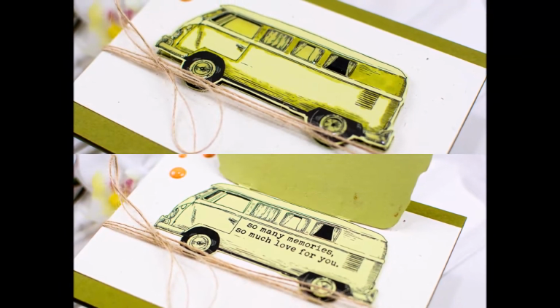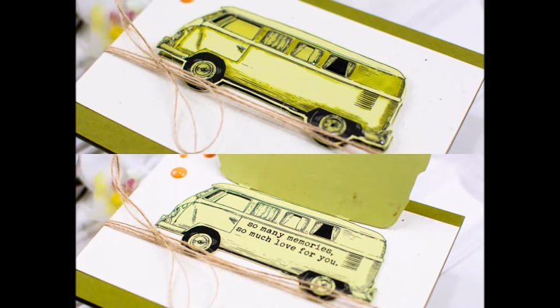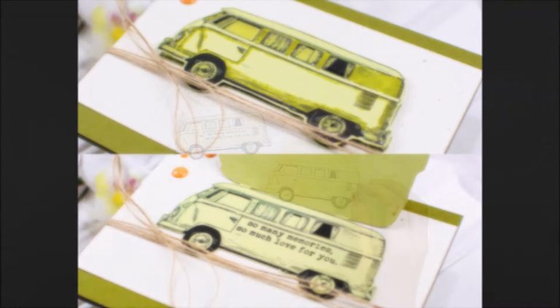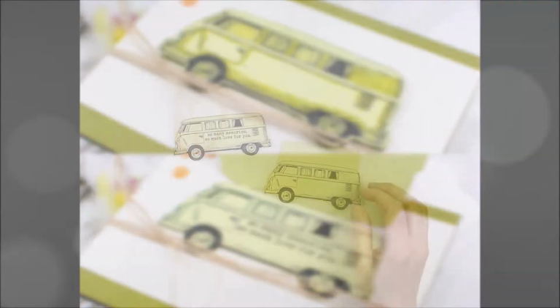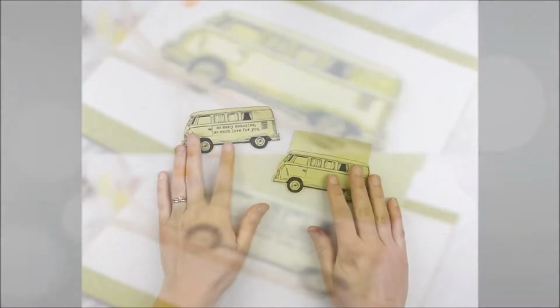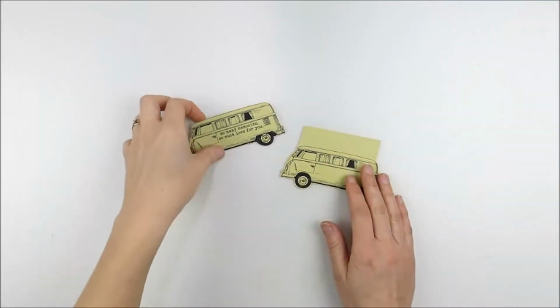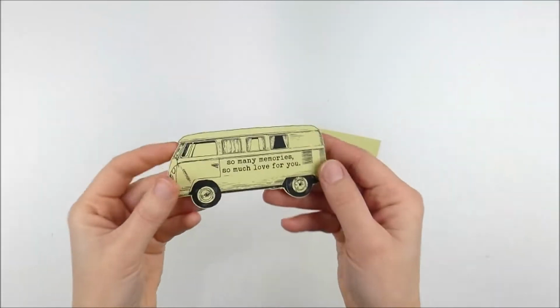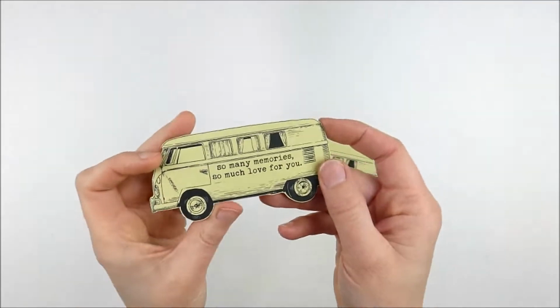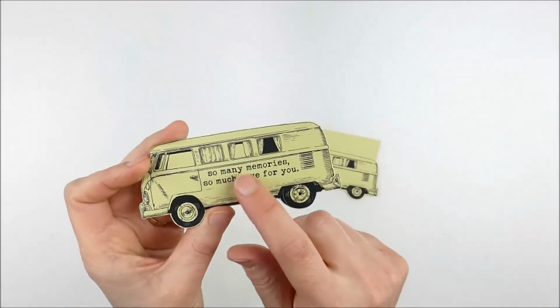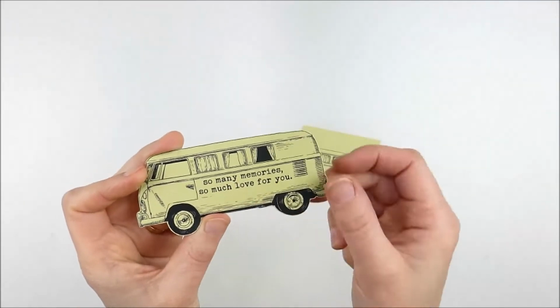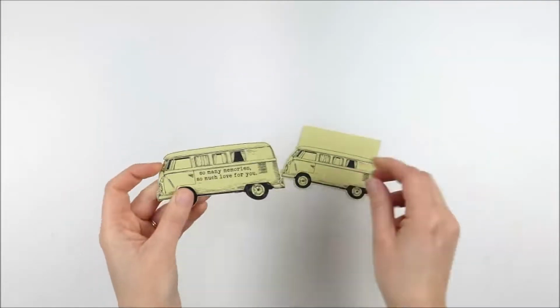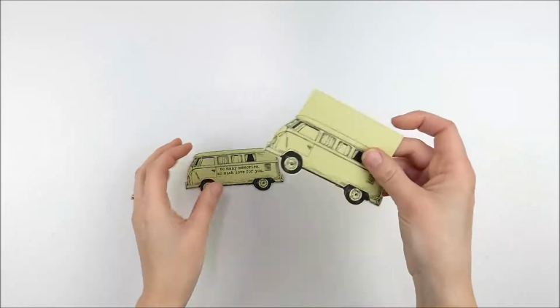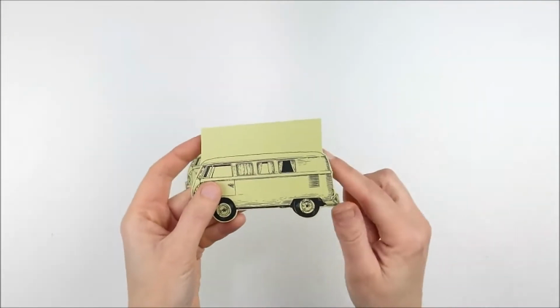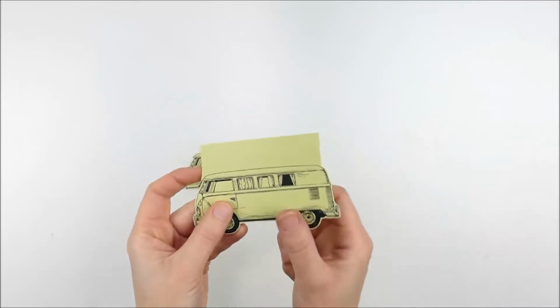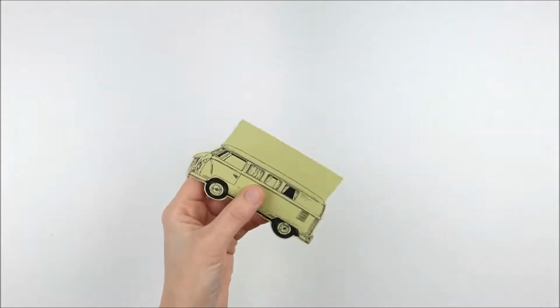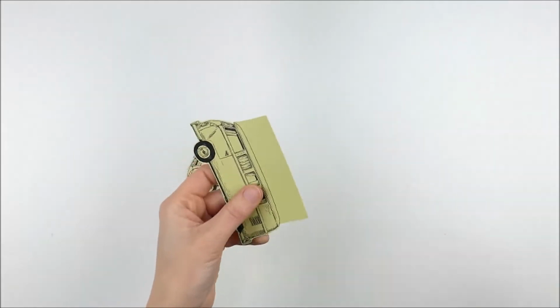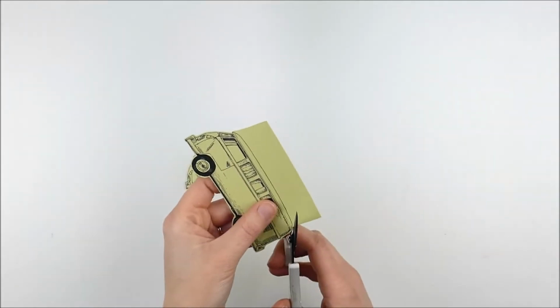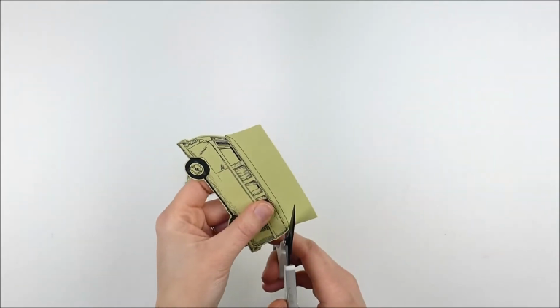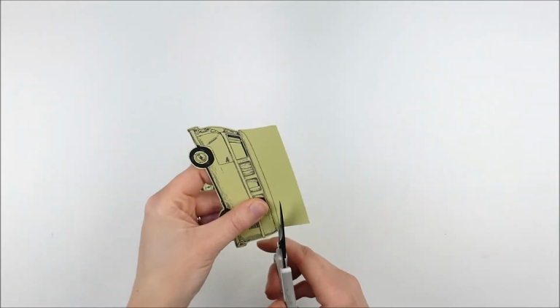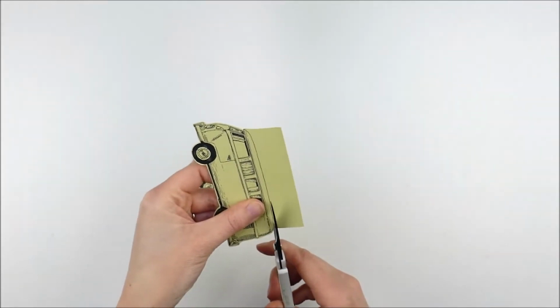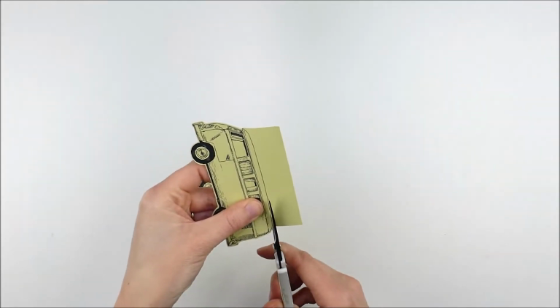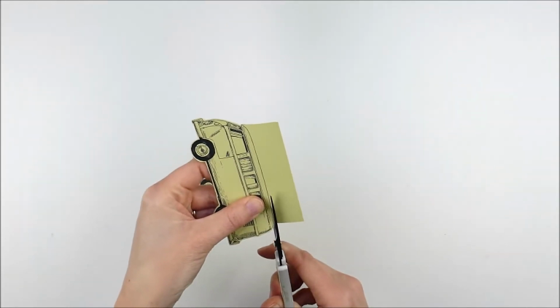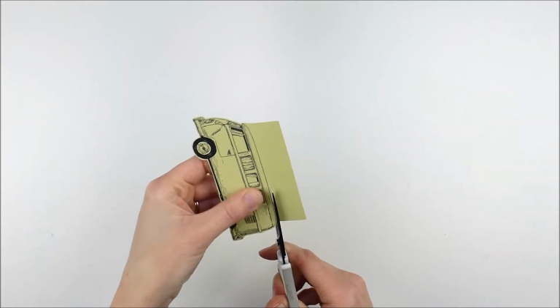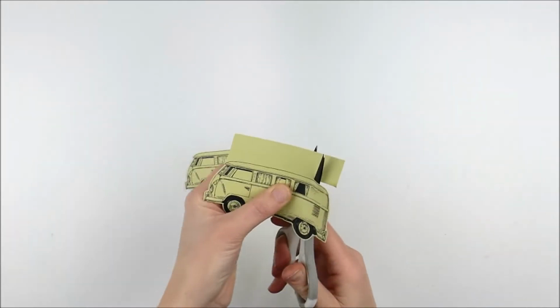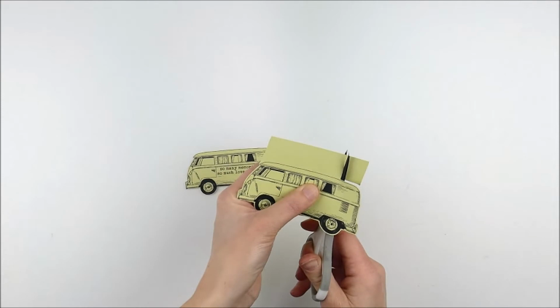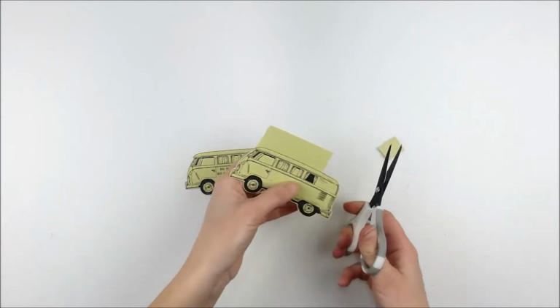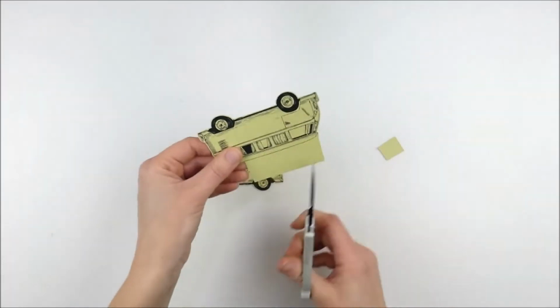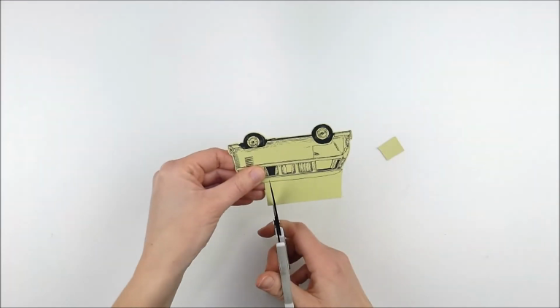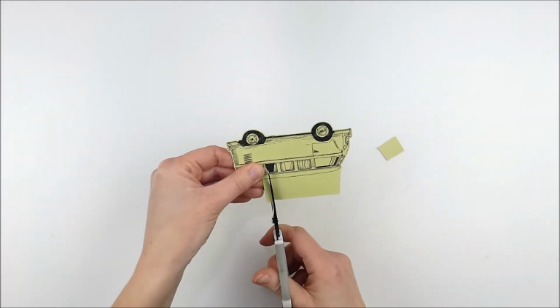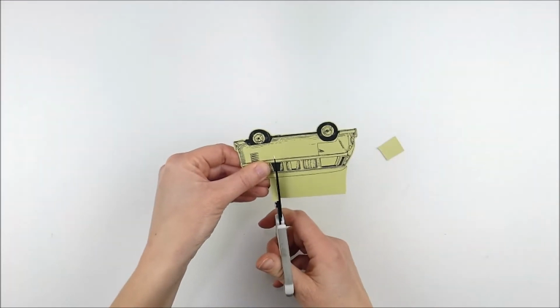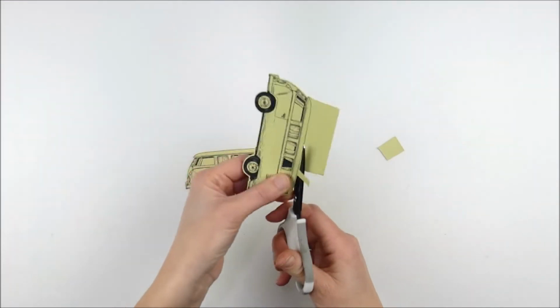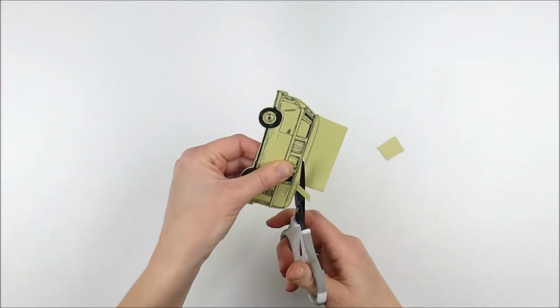I'm using the brand new February 2020 kit of the month and already stamped that fun Volkswagen van bus two times, both on green cardstock. I fussy cut out the first one all the way around, and you might notice the sentiment is hiding on there as well.